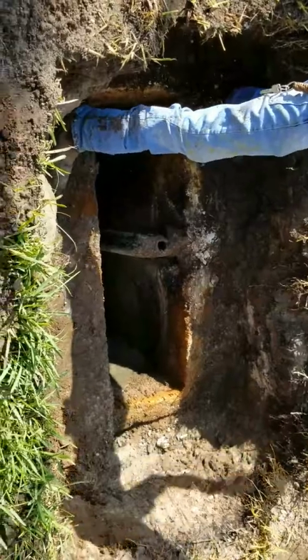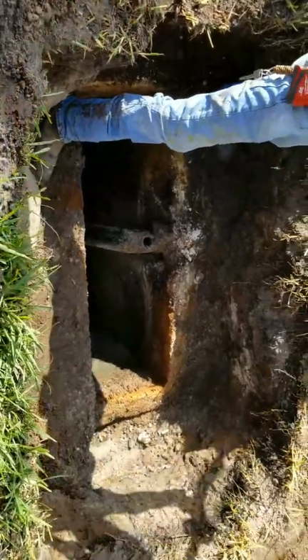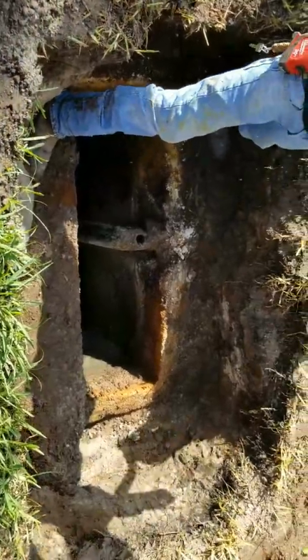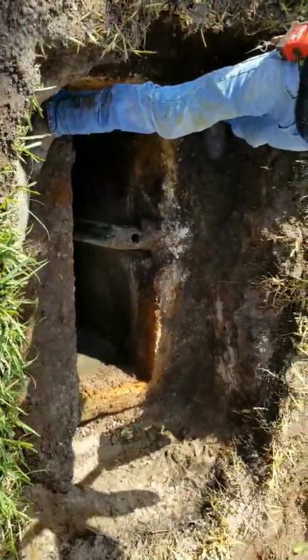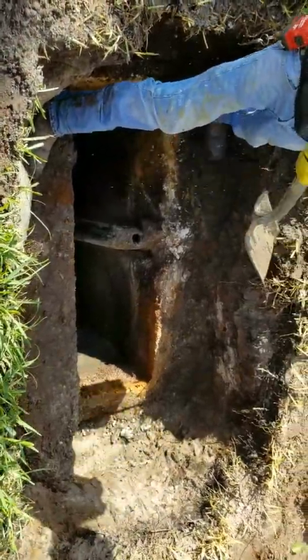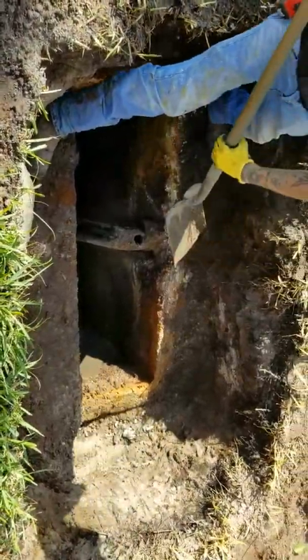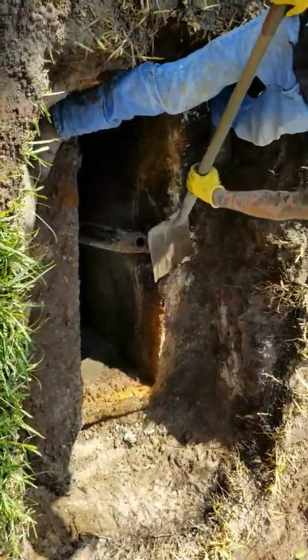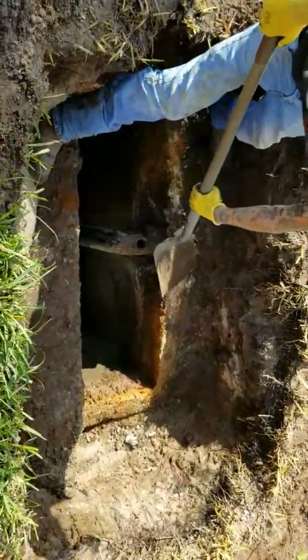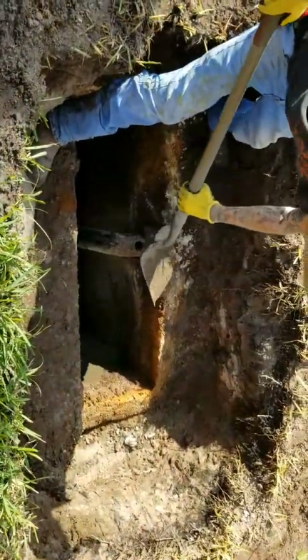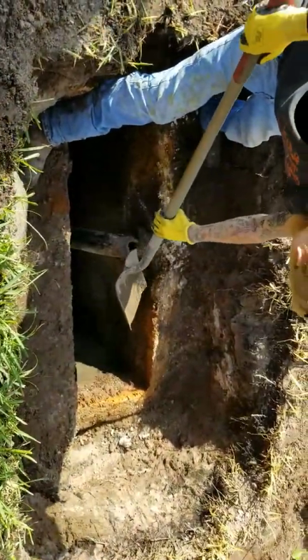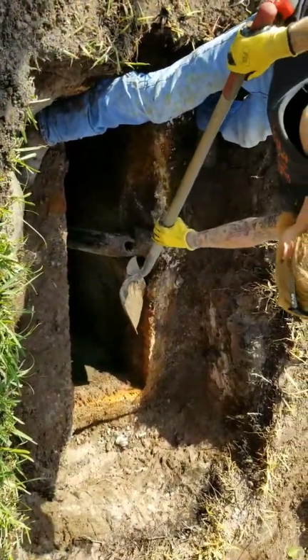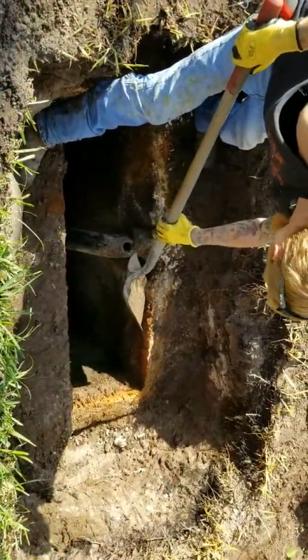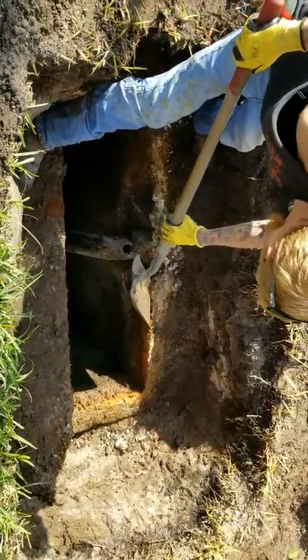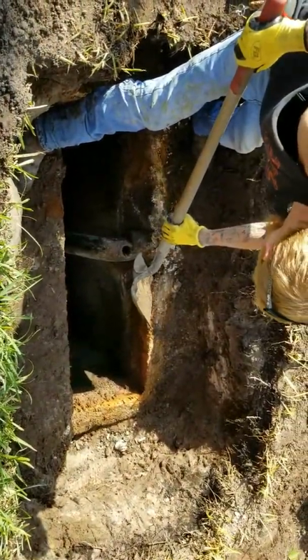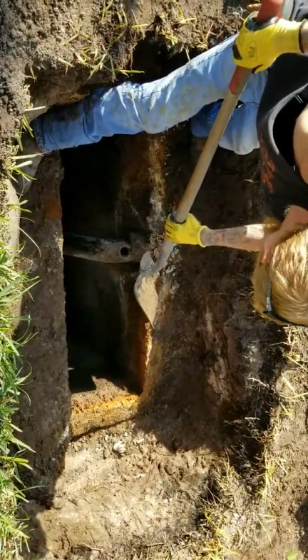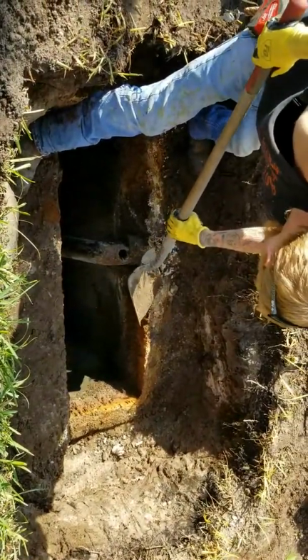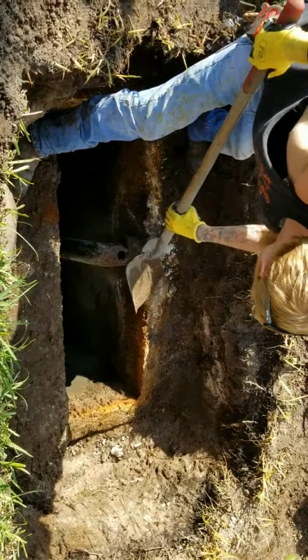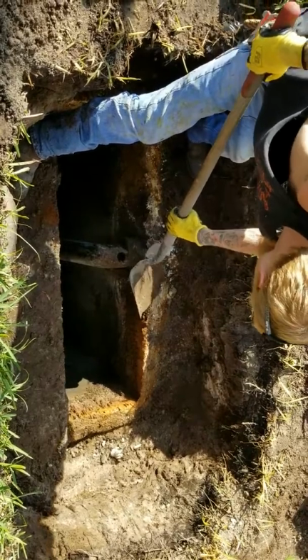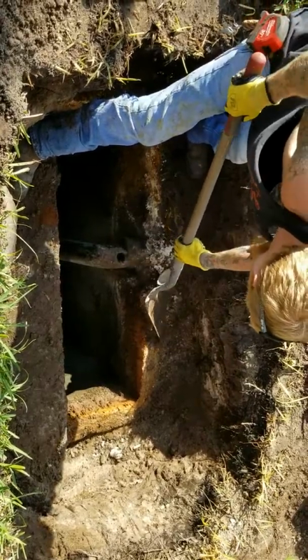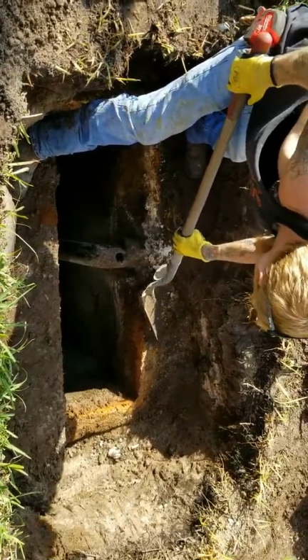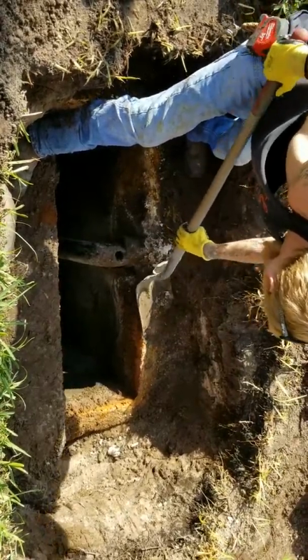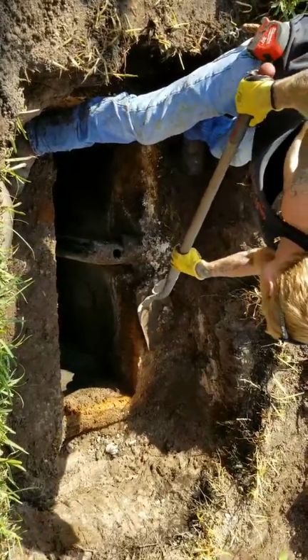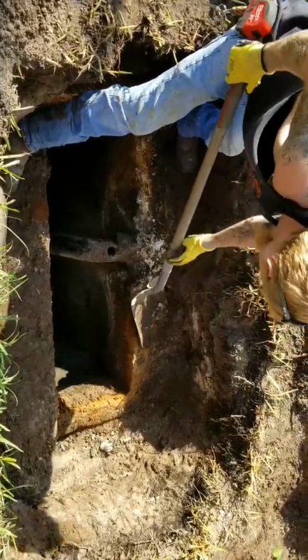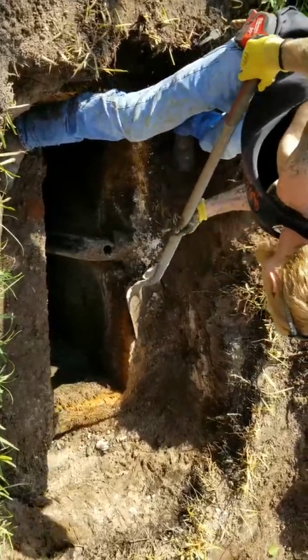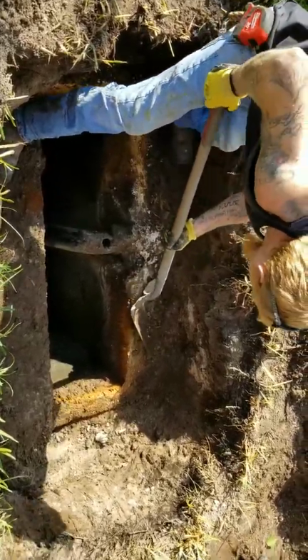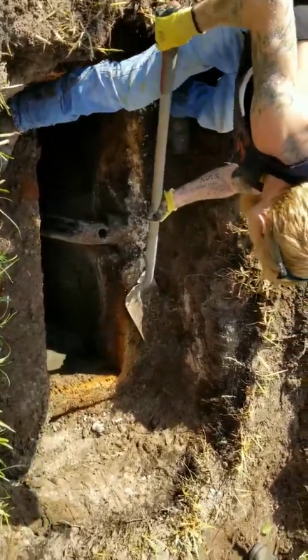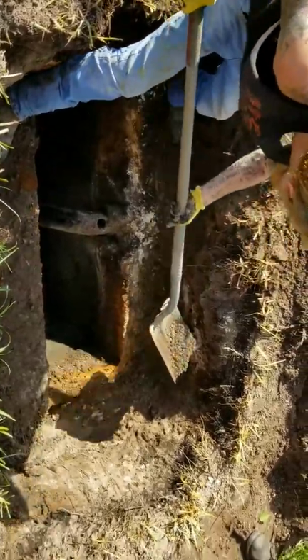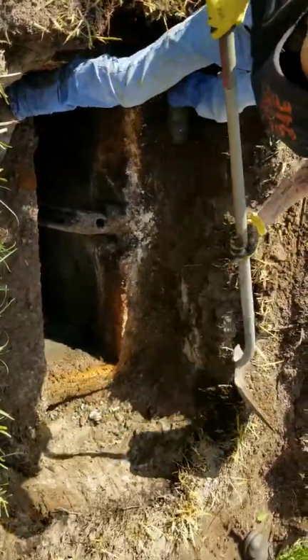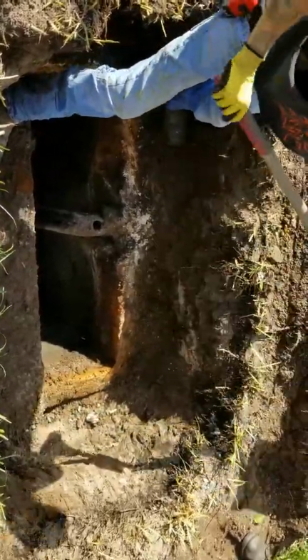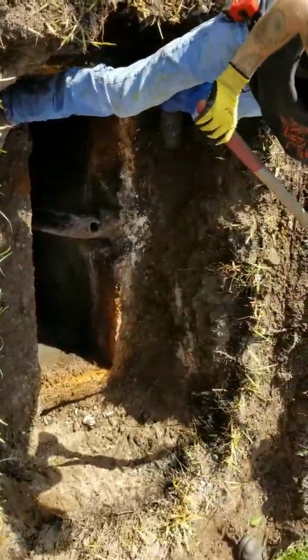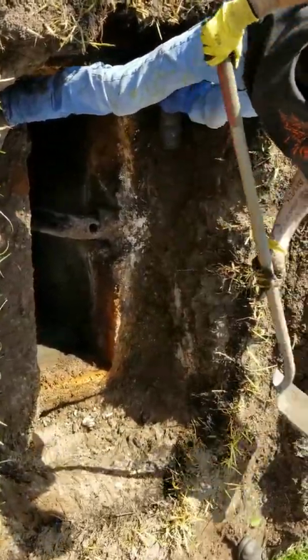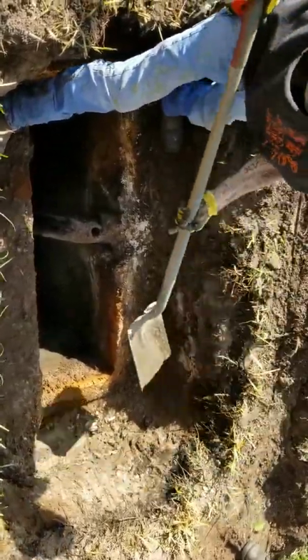I'm gonna measure that. Be very careful on that. Just about the way the lid looks. Okay, 15.